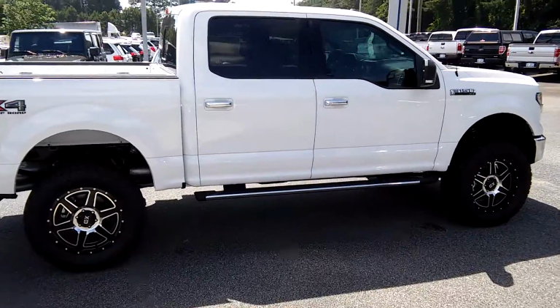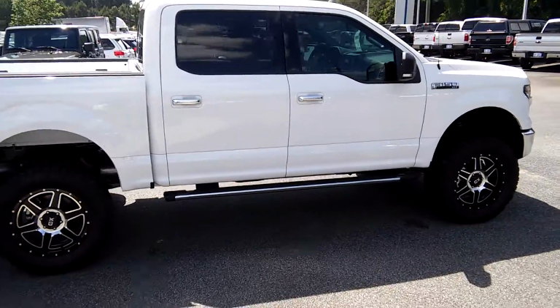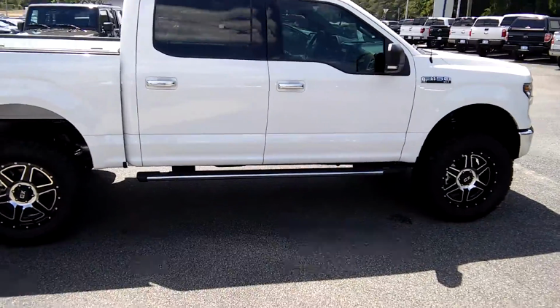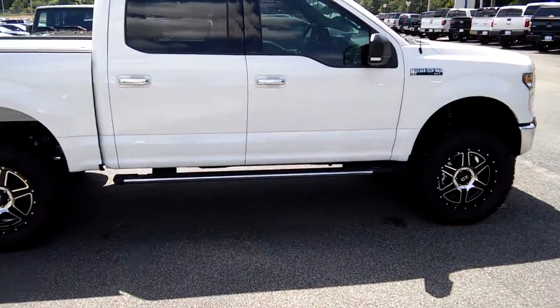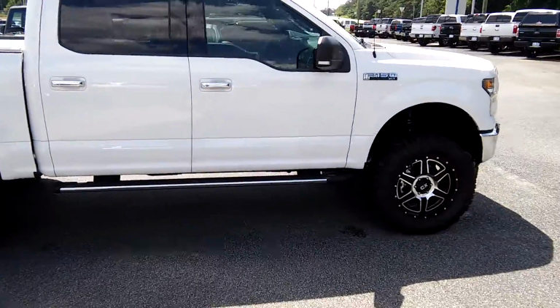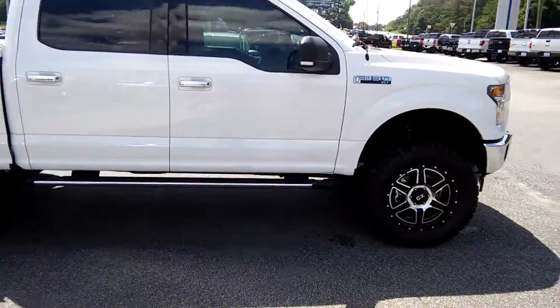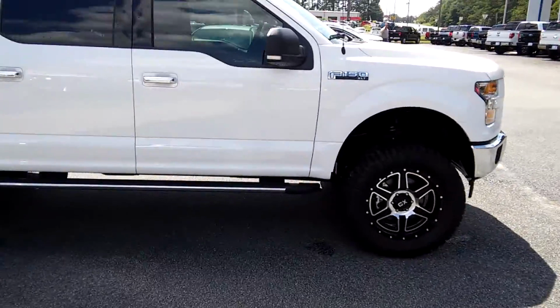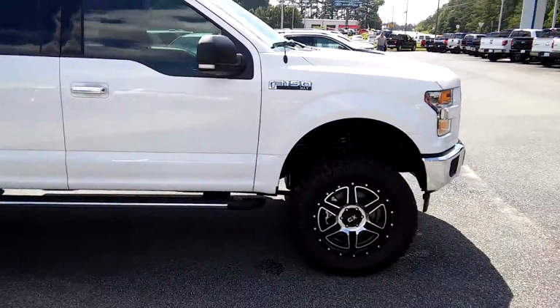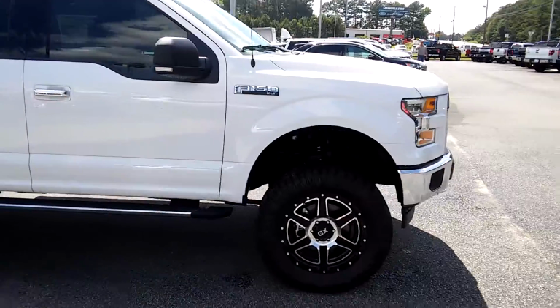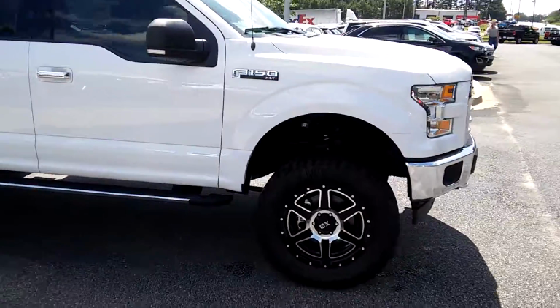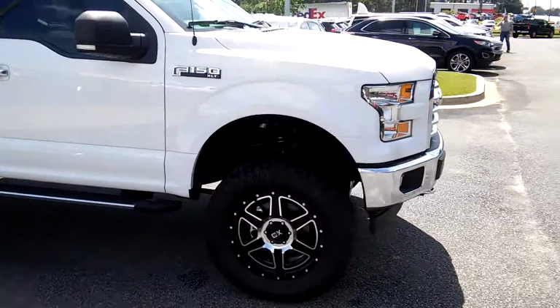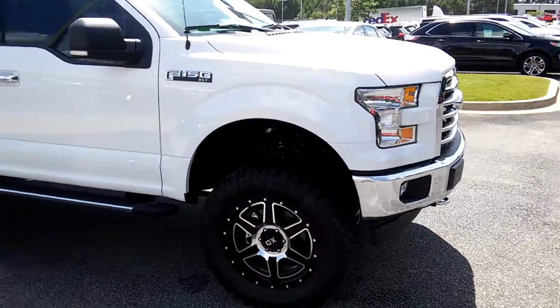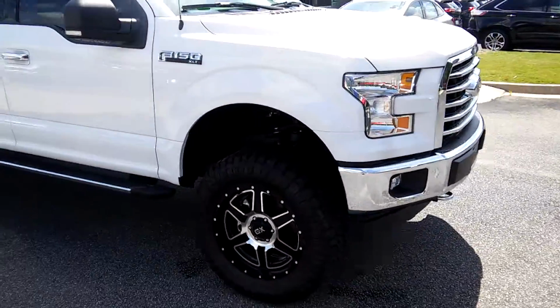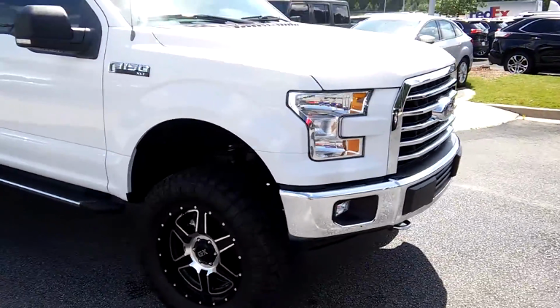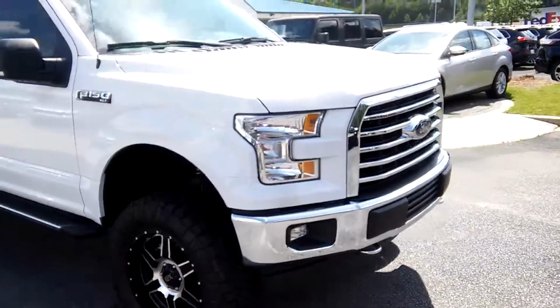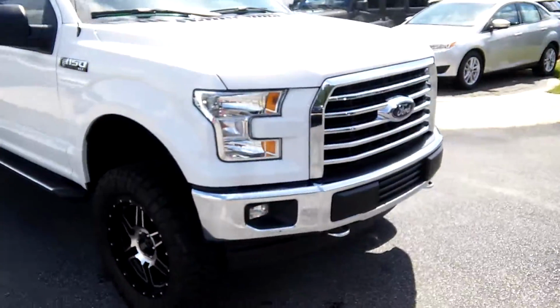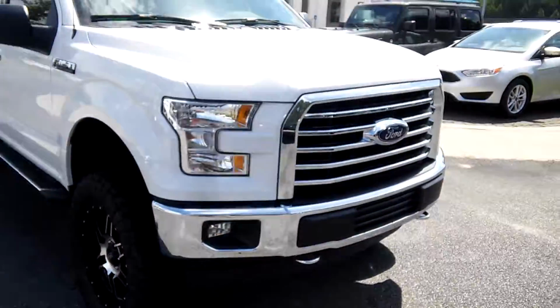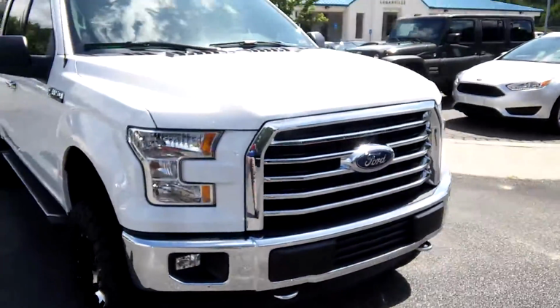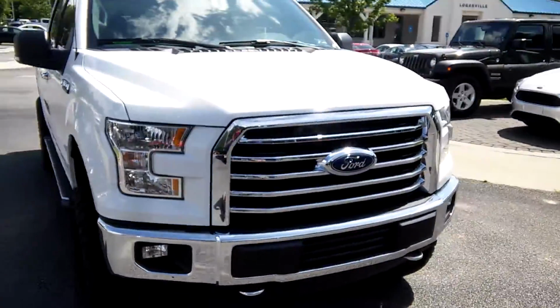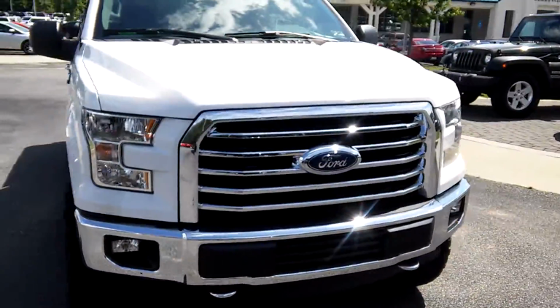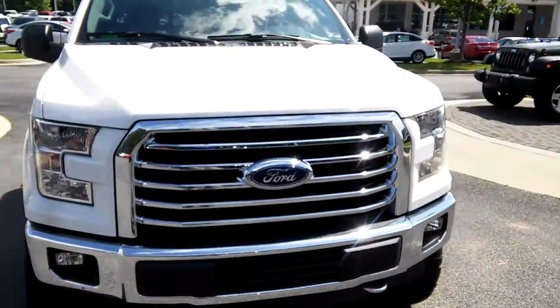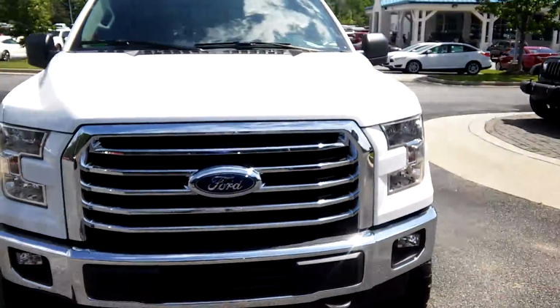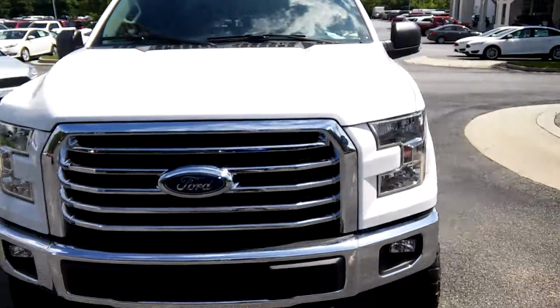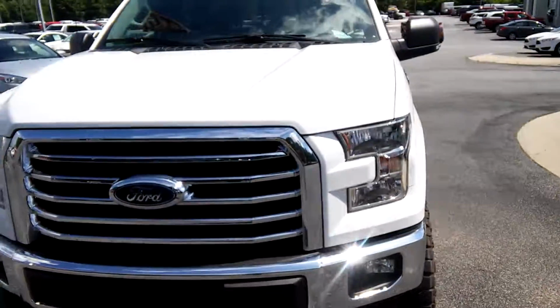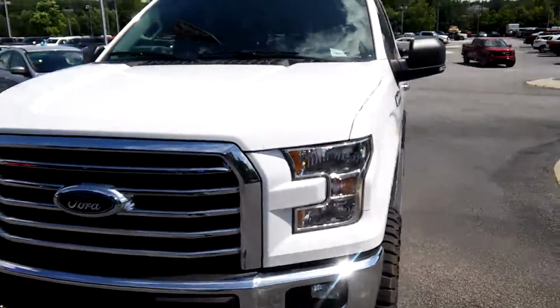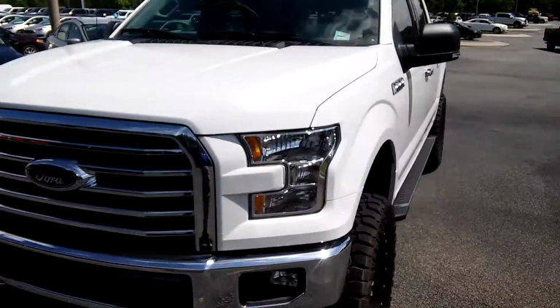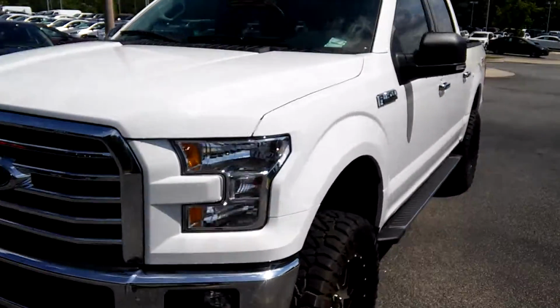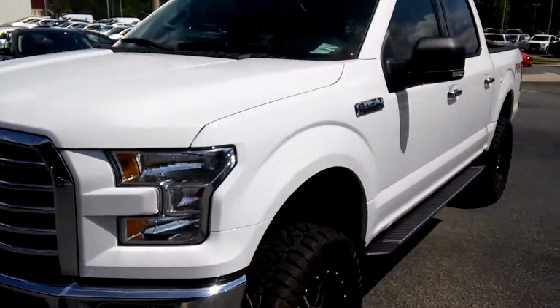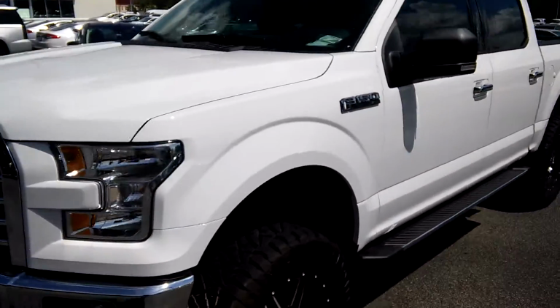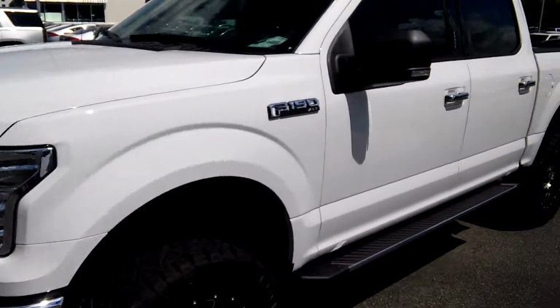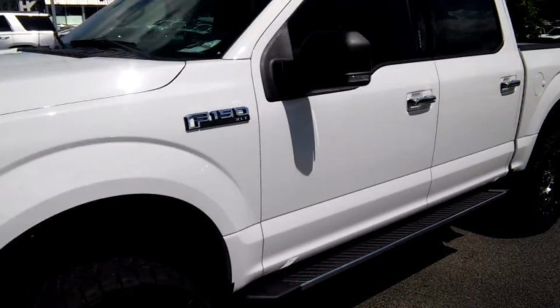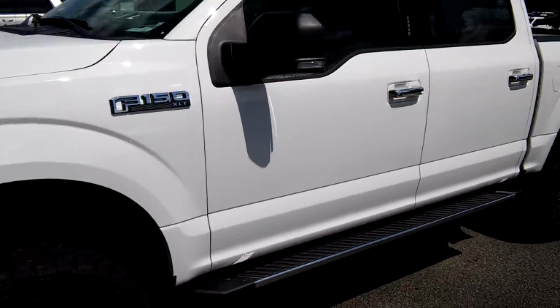As you can see, it comes with chrome running boards, 20-inch wheels, nice chrome bumper and grill. It has a 5.0-liter V8 engine — nice truck, Matt.